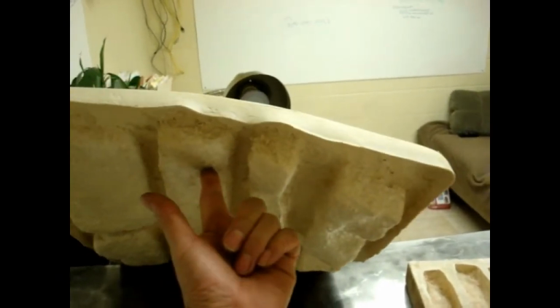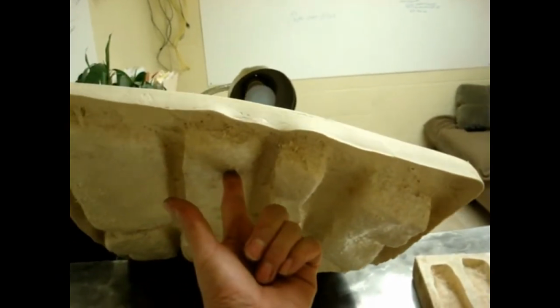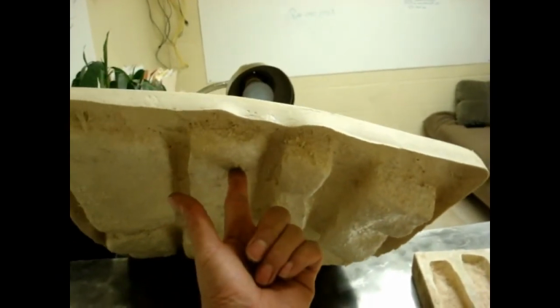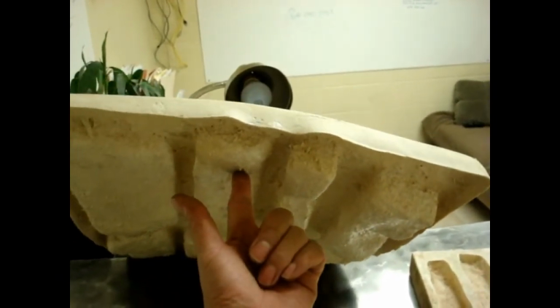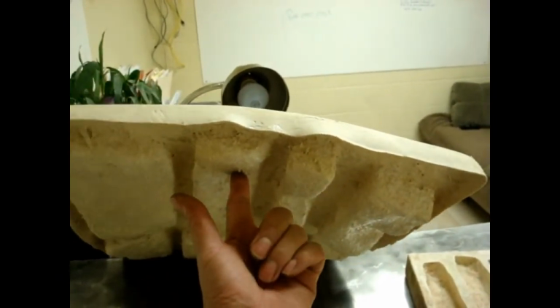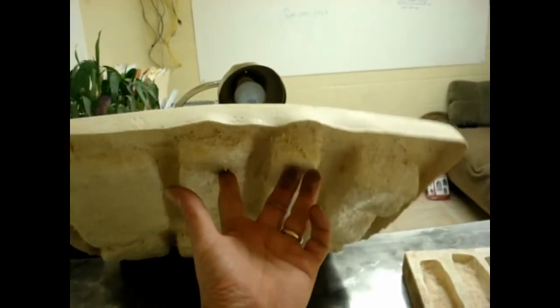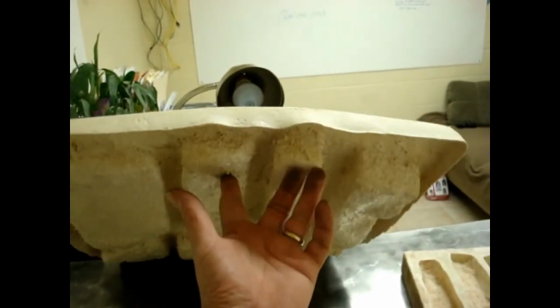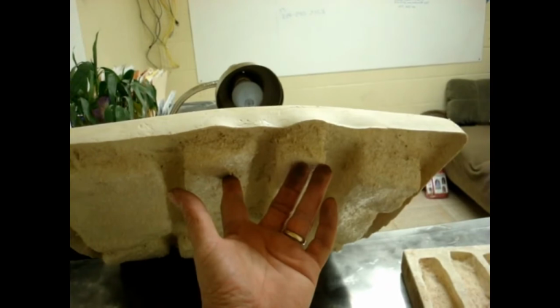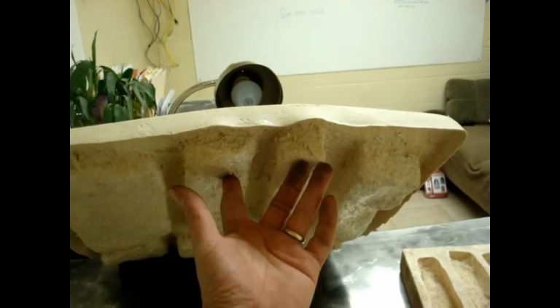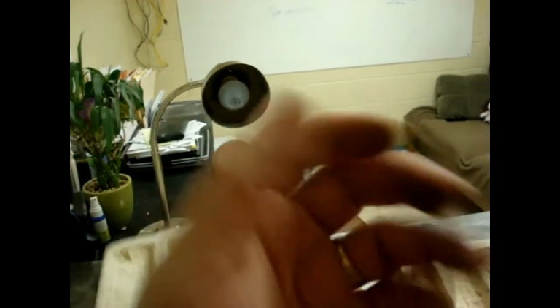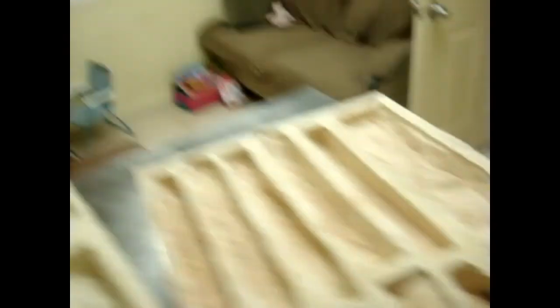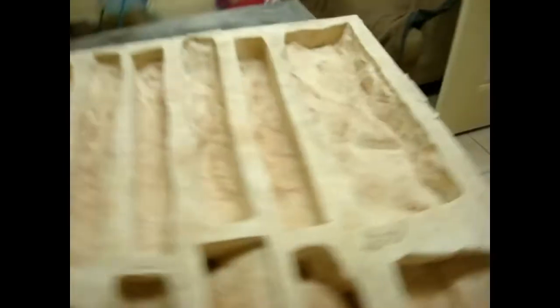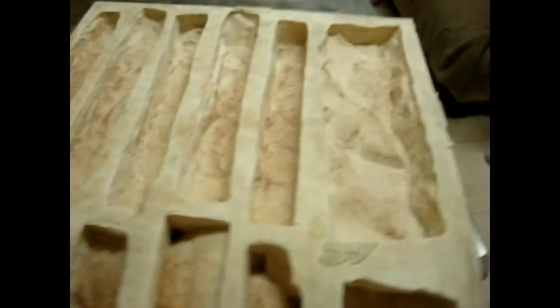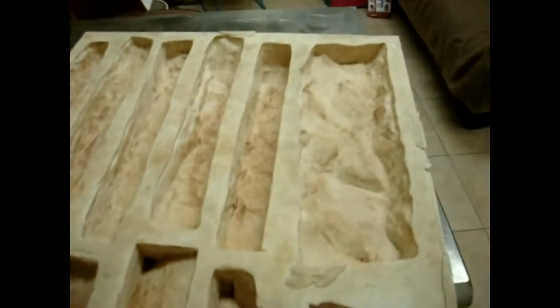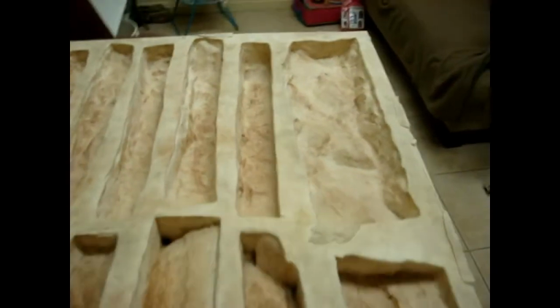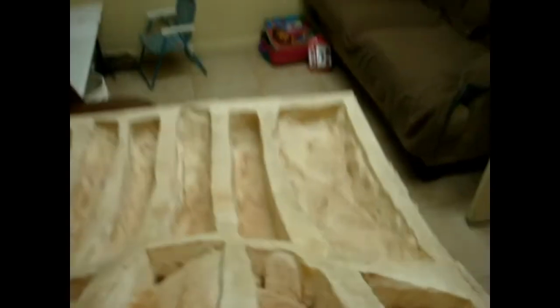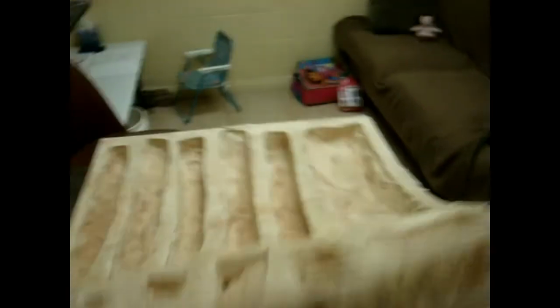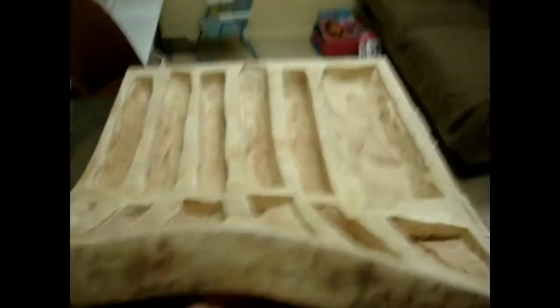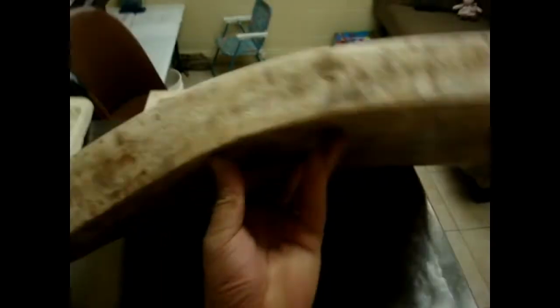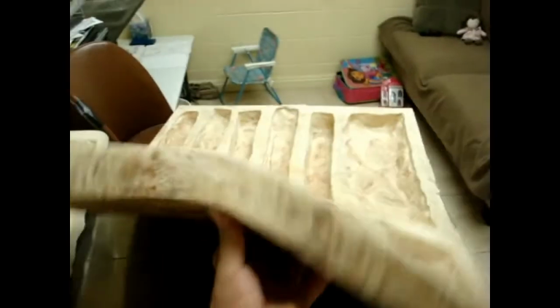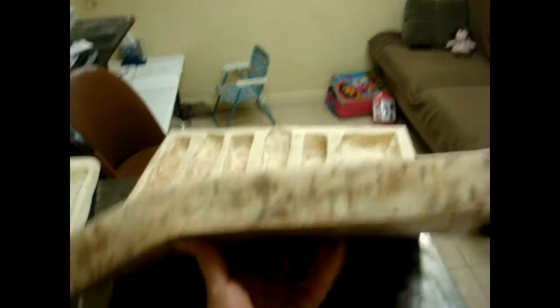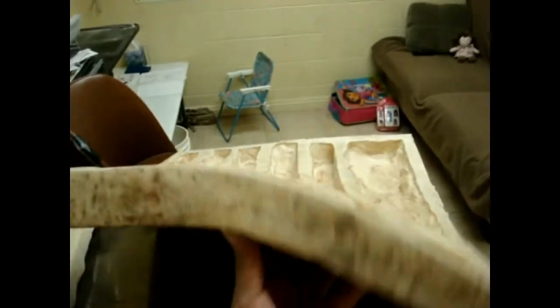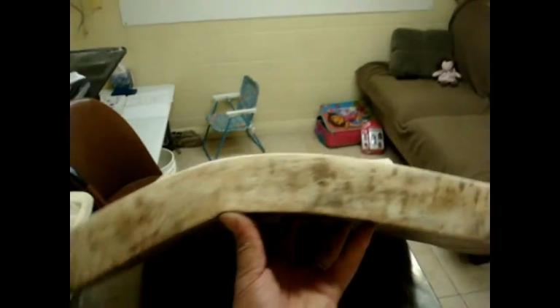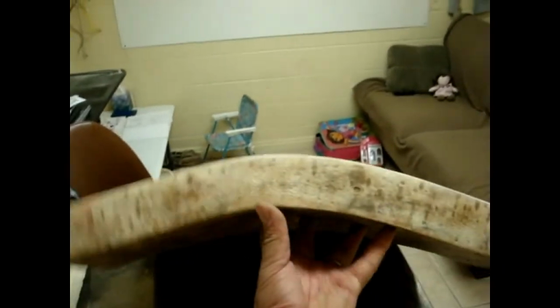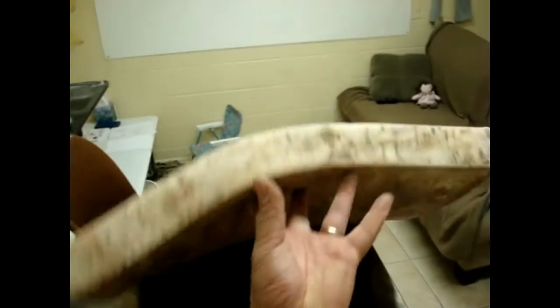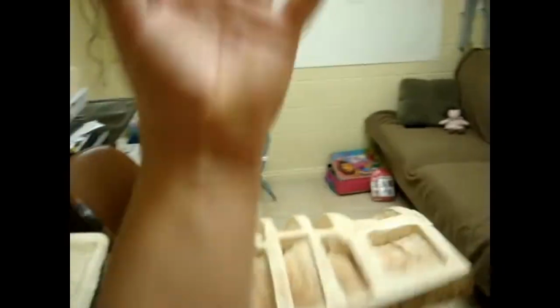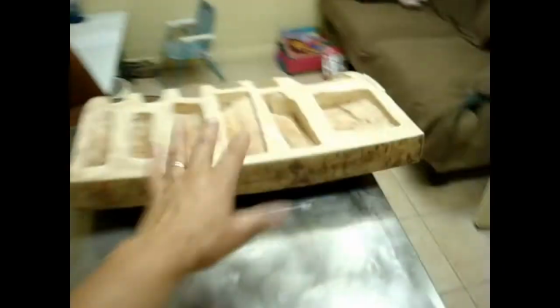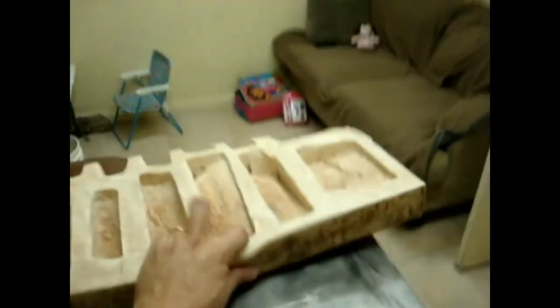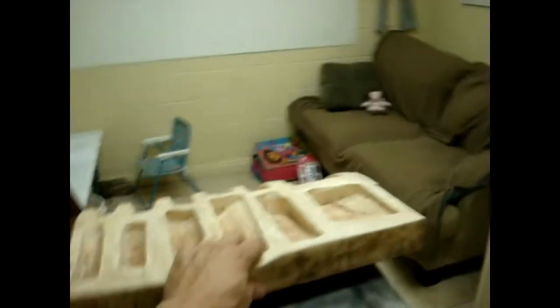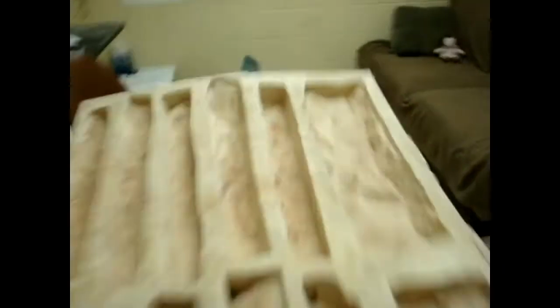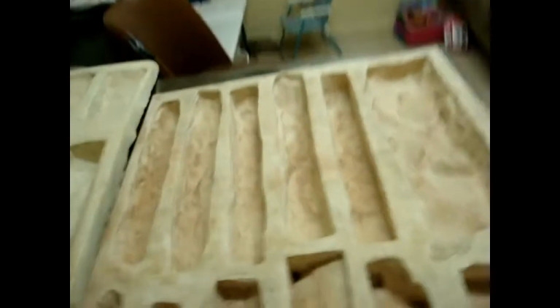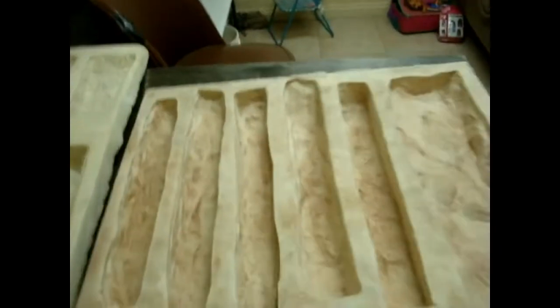With the latex rubber mold I can hold it up with one finger and there's no fatigue whatsoever. You can lift them, carry them around all day and it's not going to have any difference on your body. But the urethane rubber is just a lot heavier.